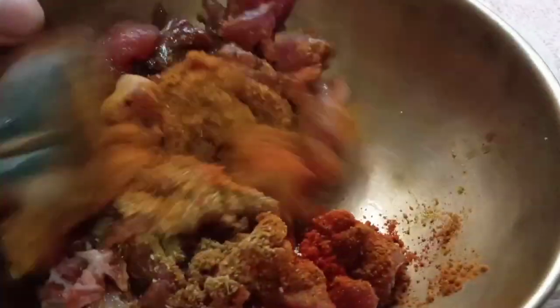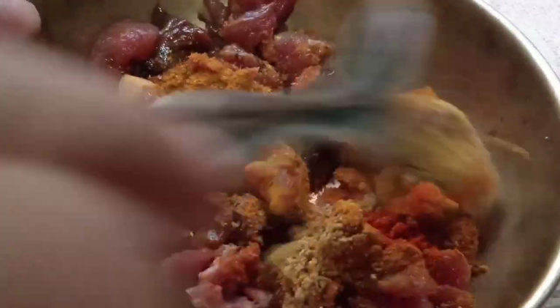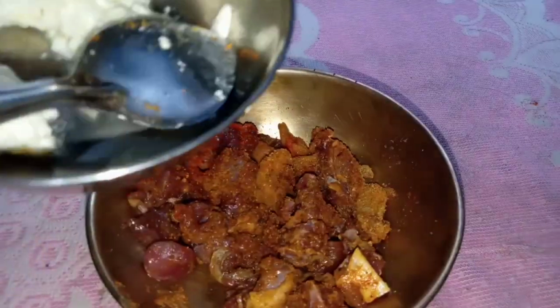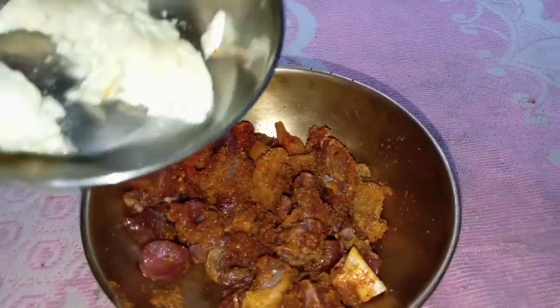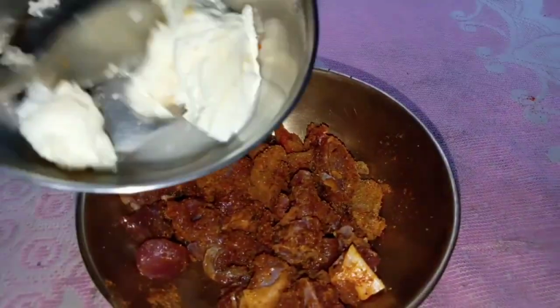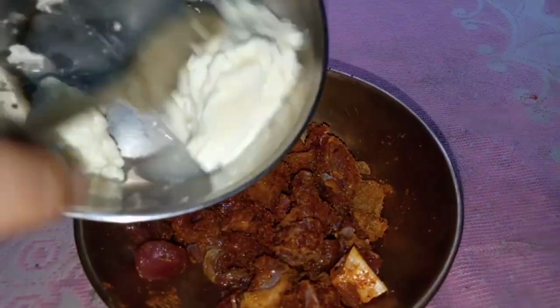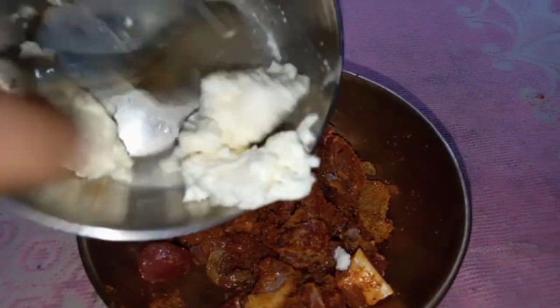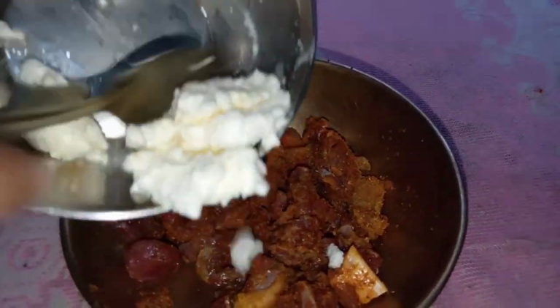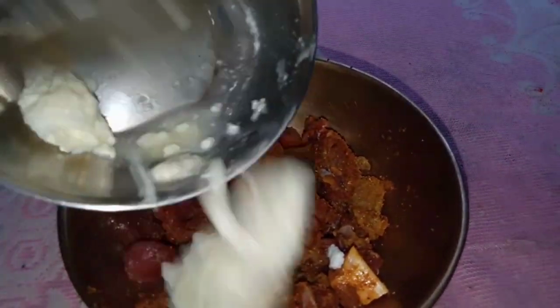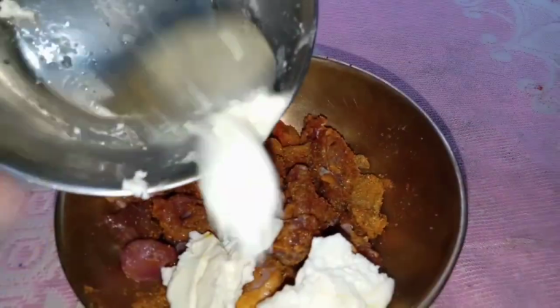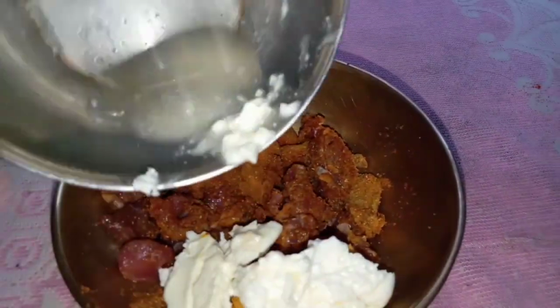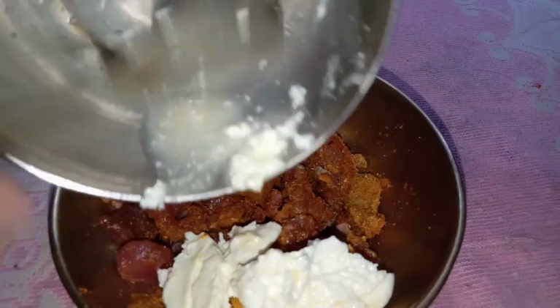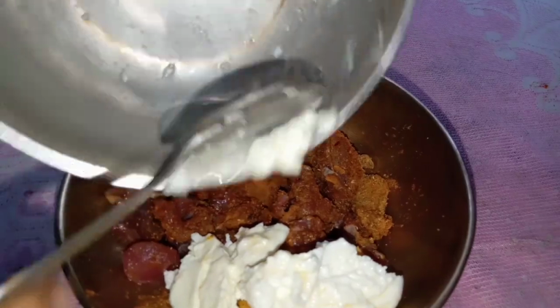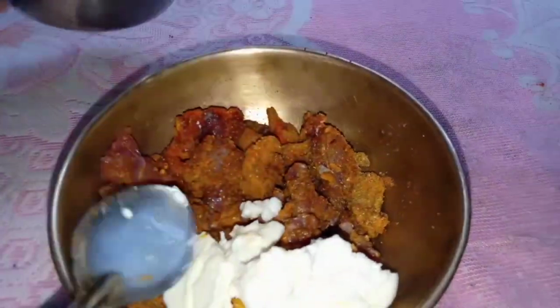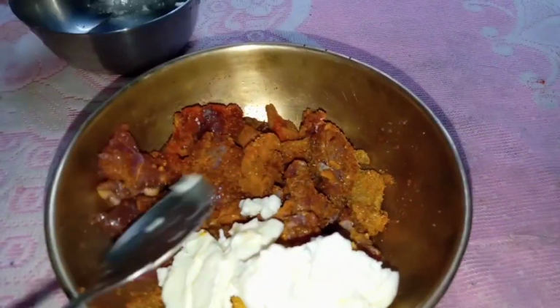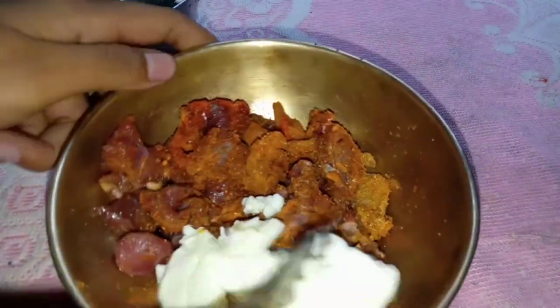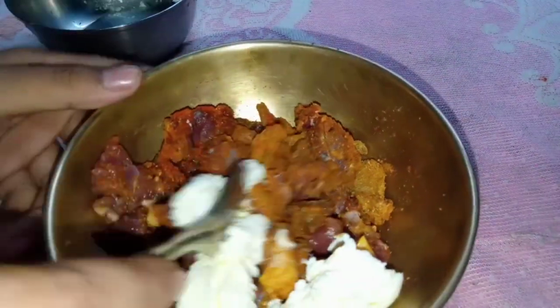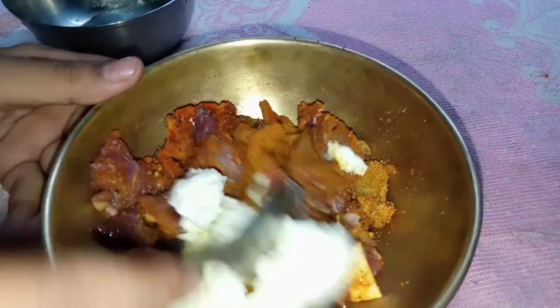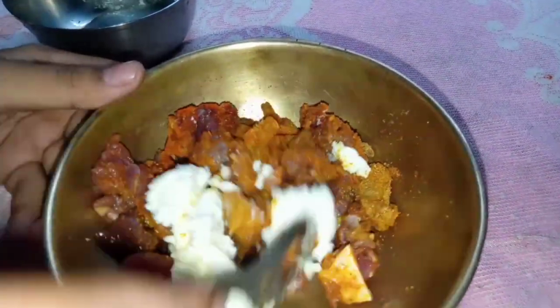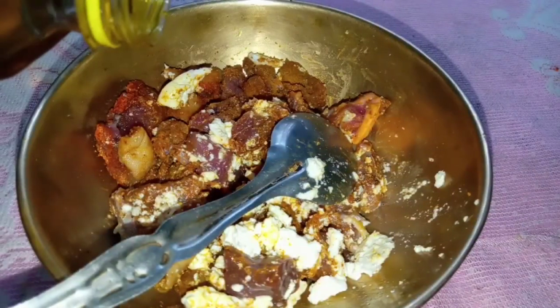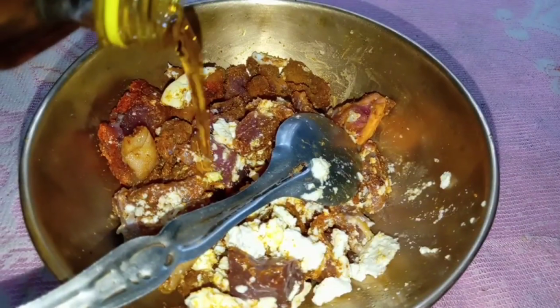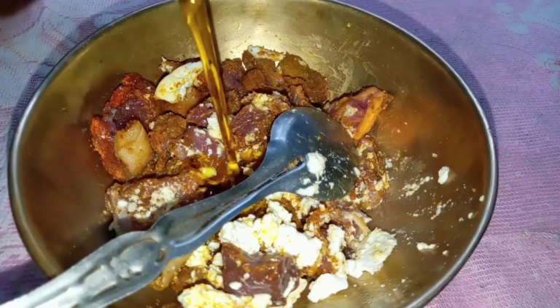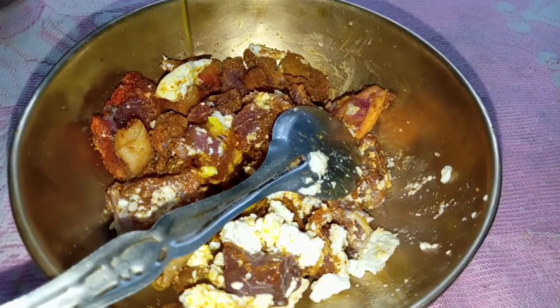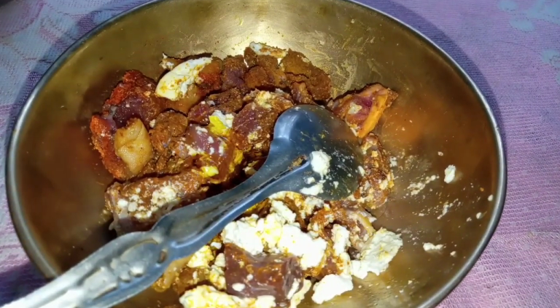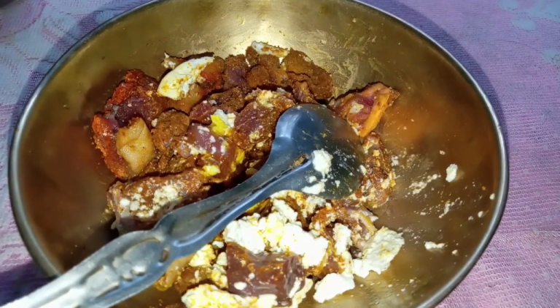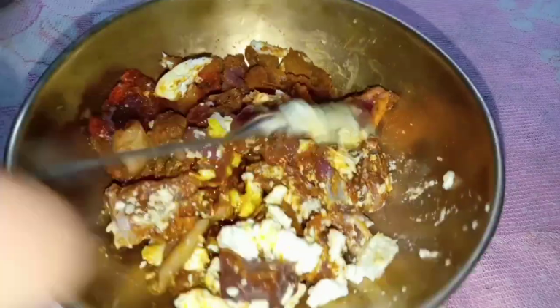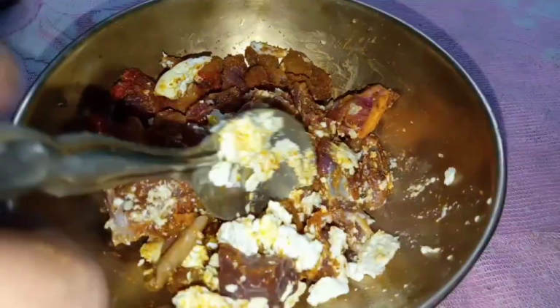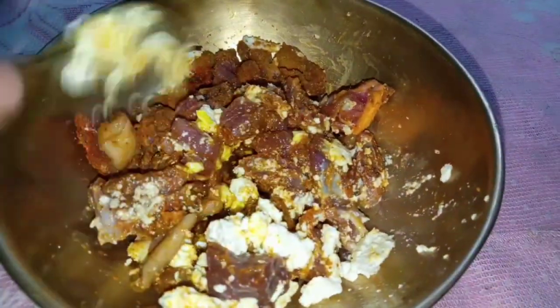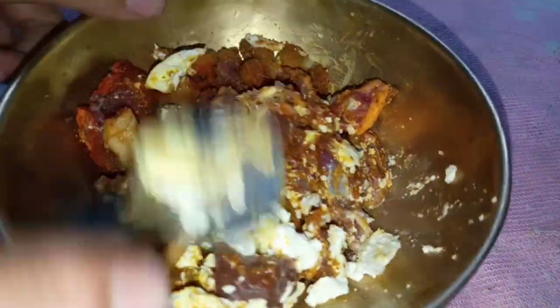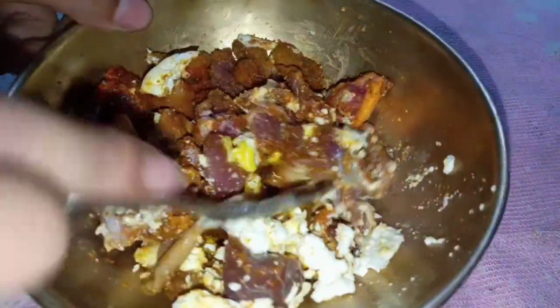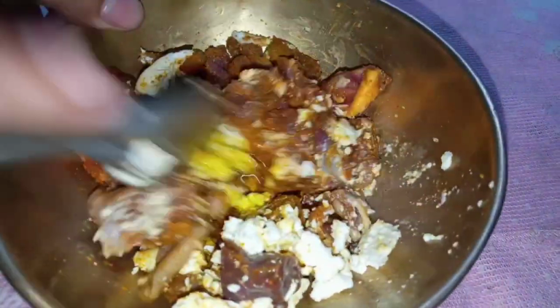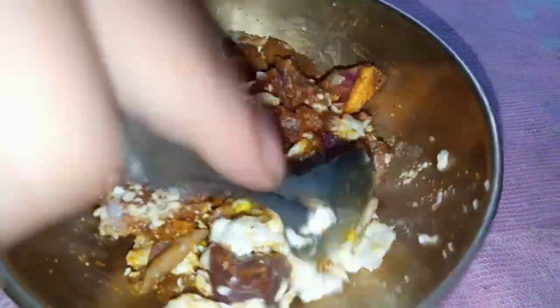I would like to use the marinade cream for hot water, and I'm going to make the marinade cream for hot water. I'm going to make my barbecue — I will have a marinade.